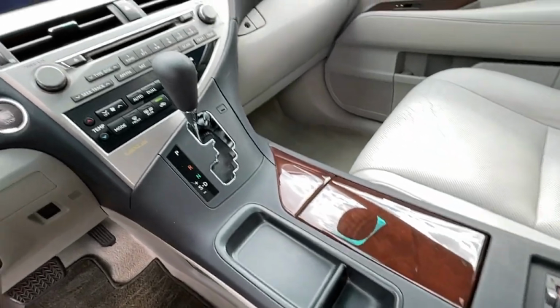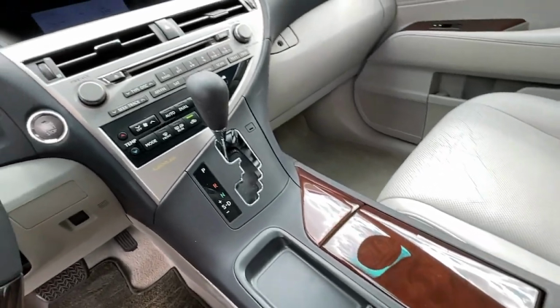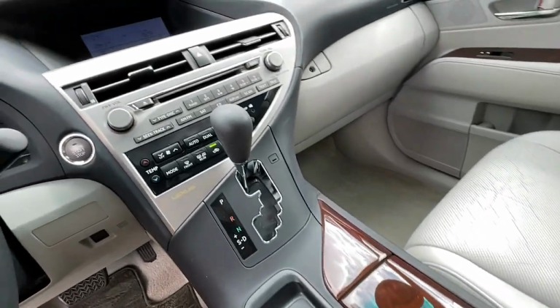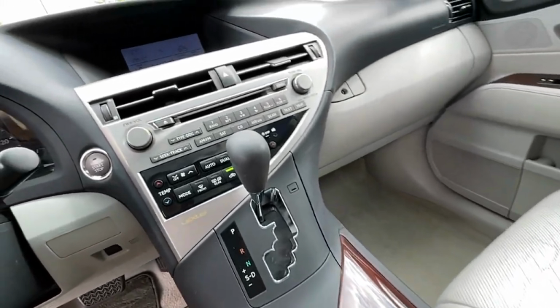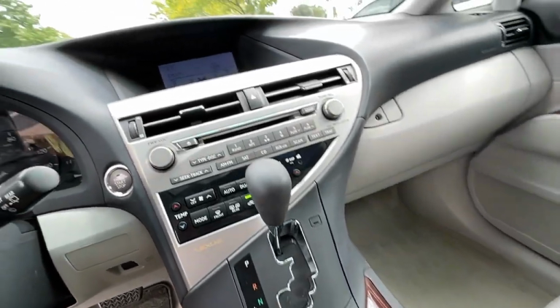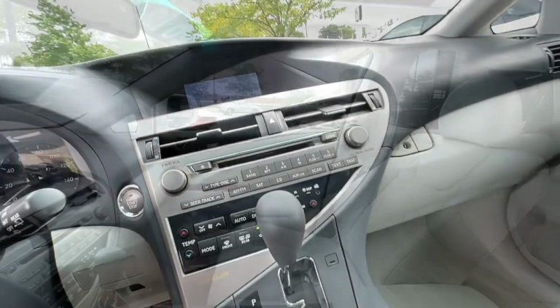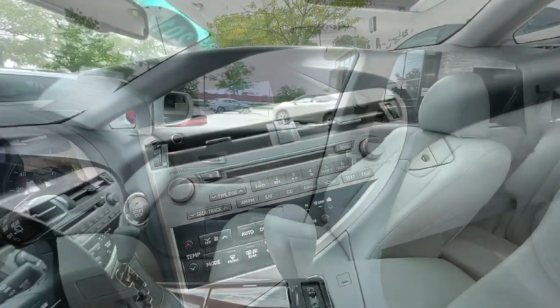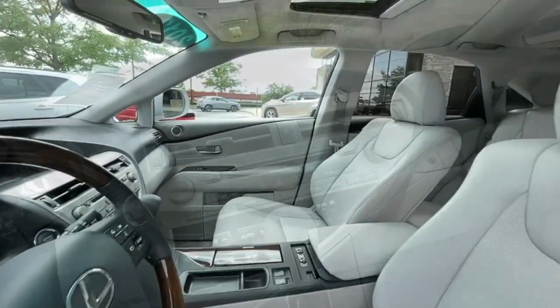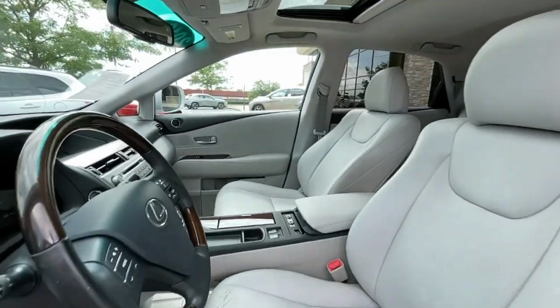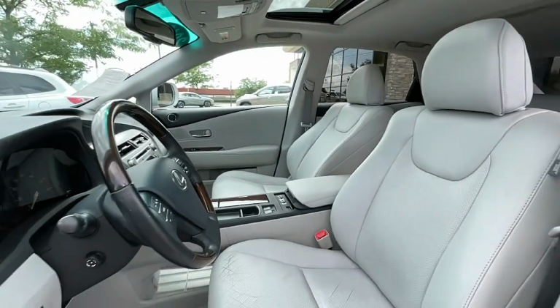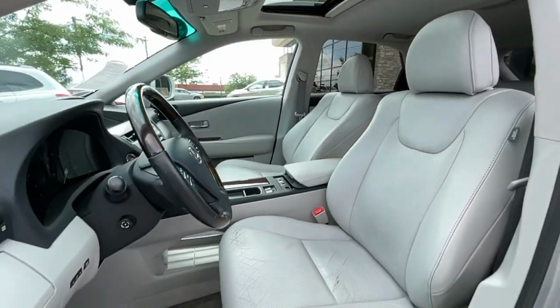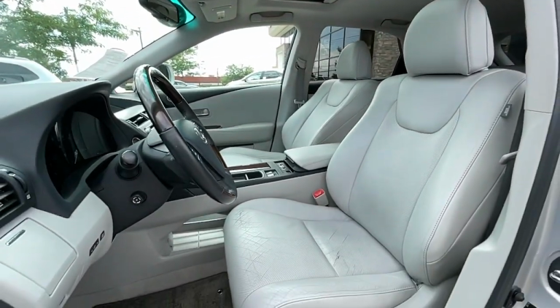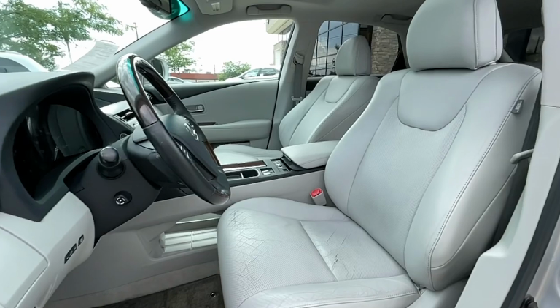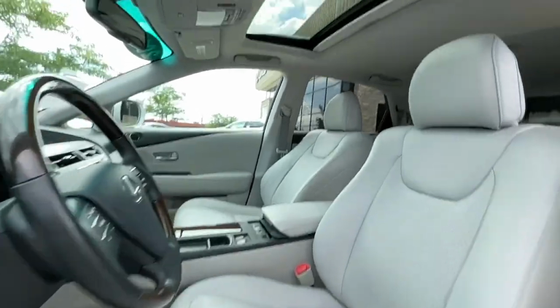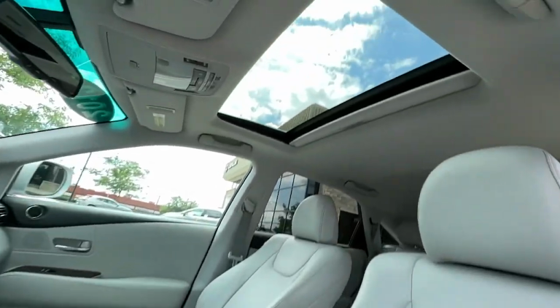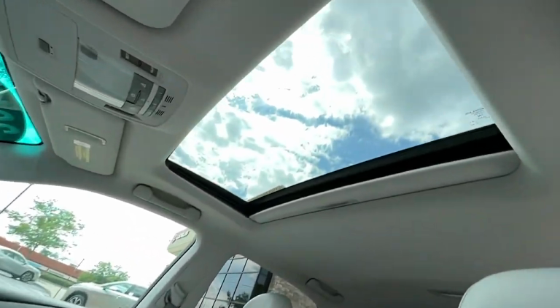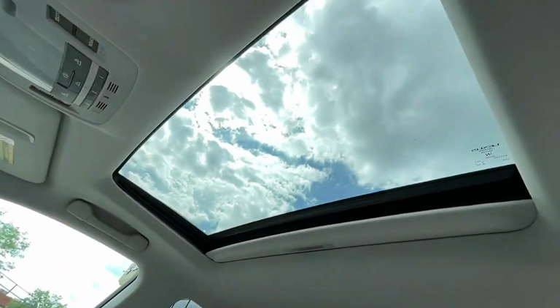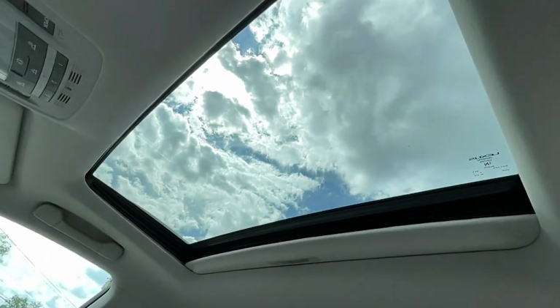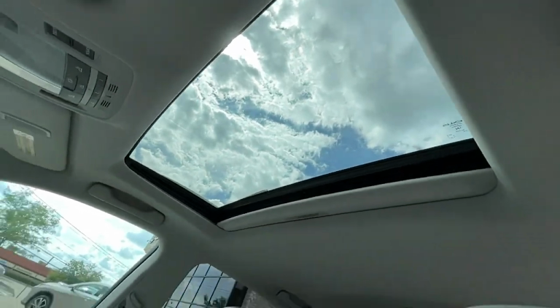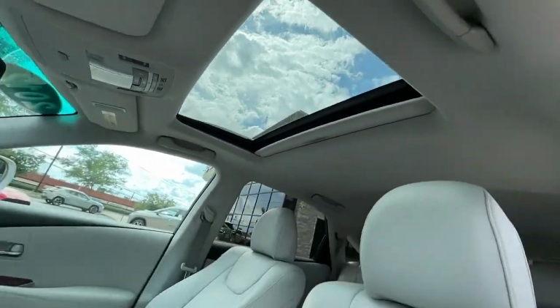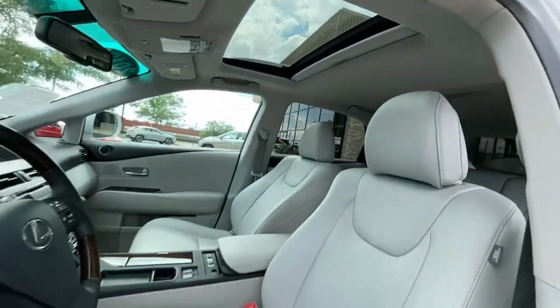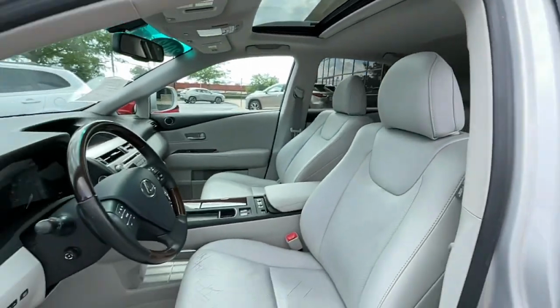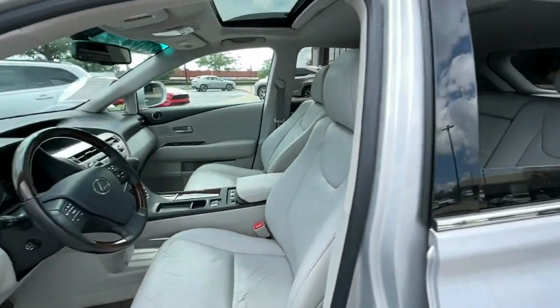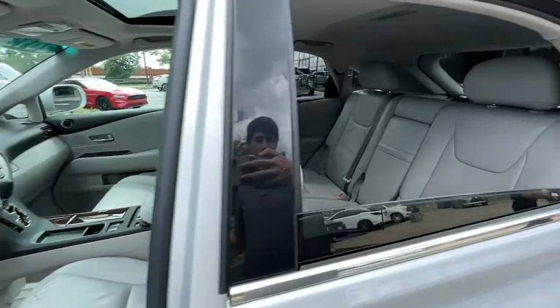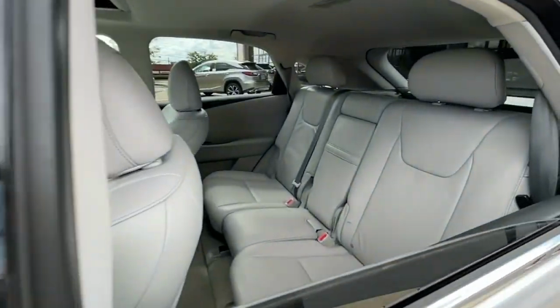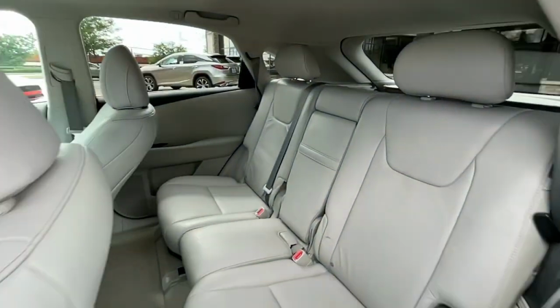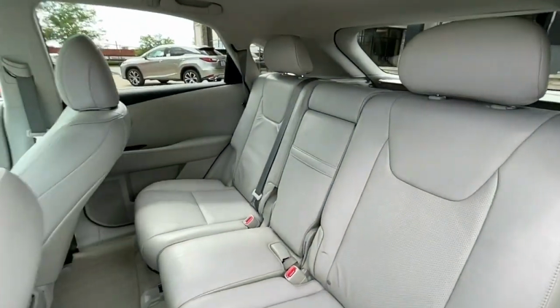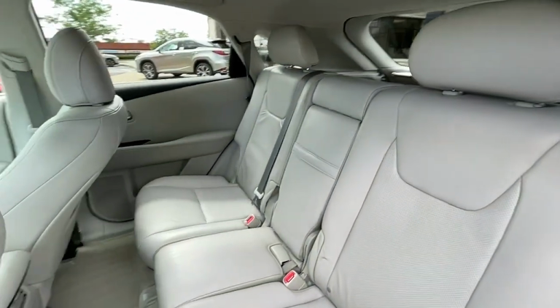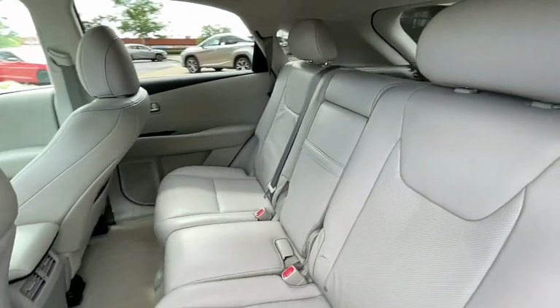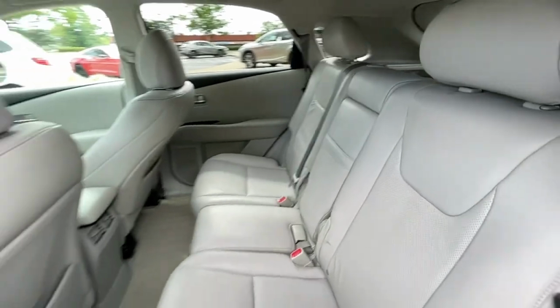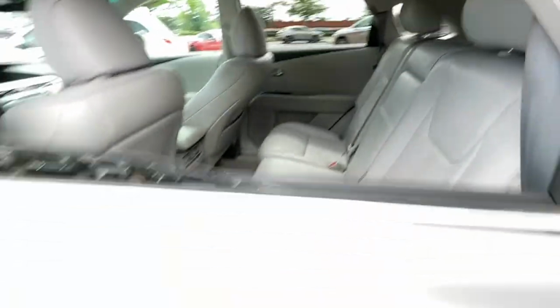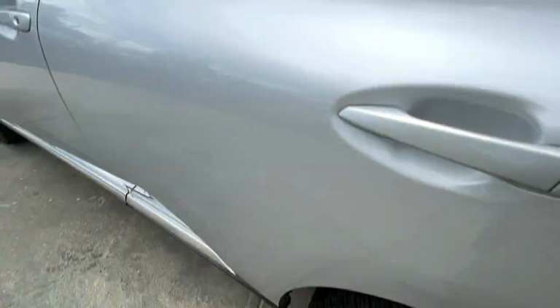Enjoy the satisfaction of premium comfort in this luxurious RX. Treat yourself to a test drive today. Our staff will toss you the keys and give you an outstanding customer experience.